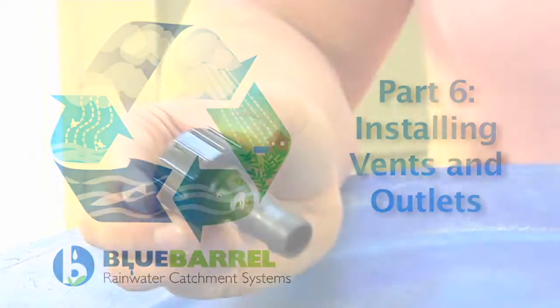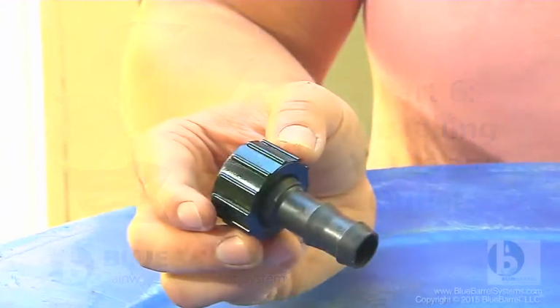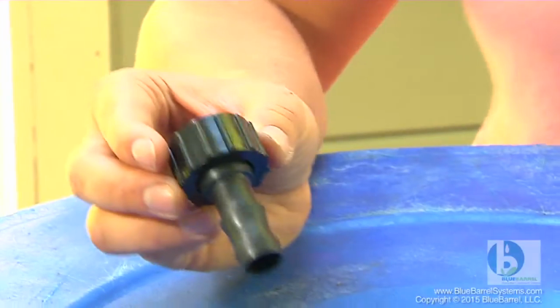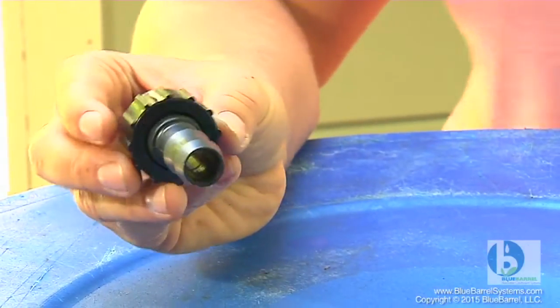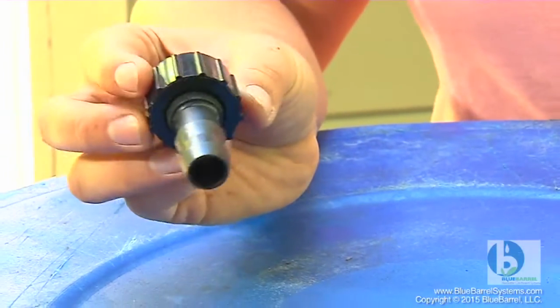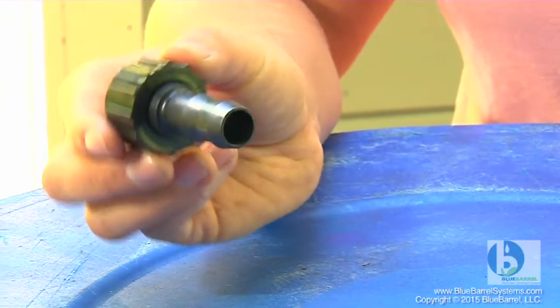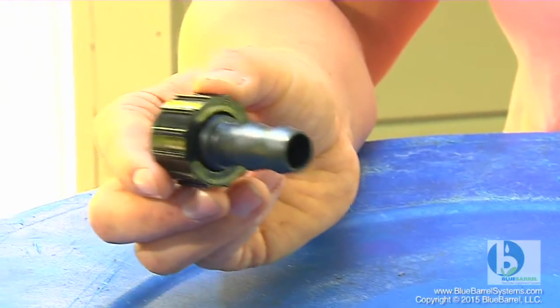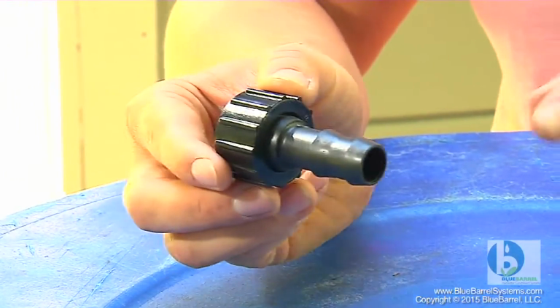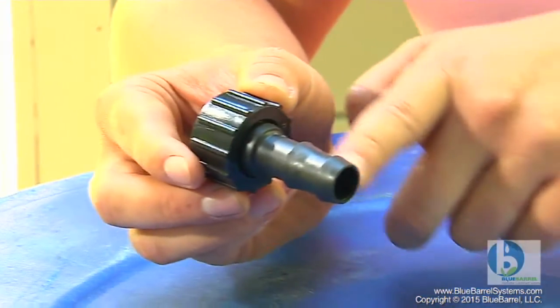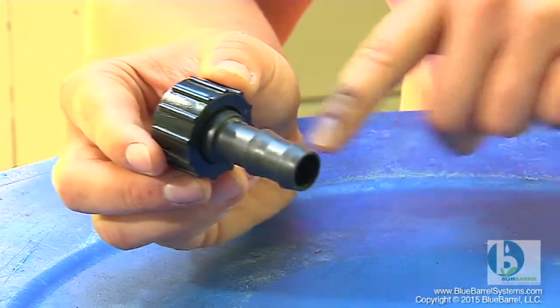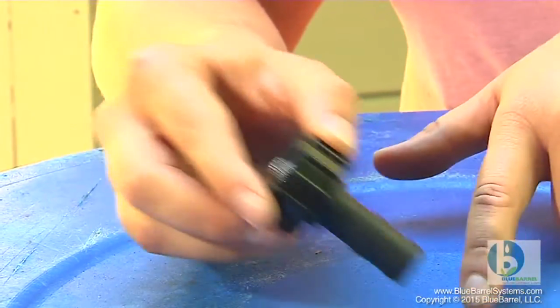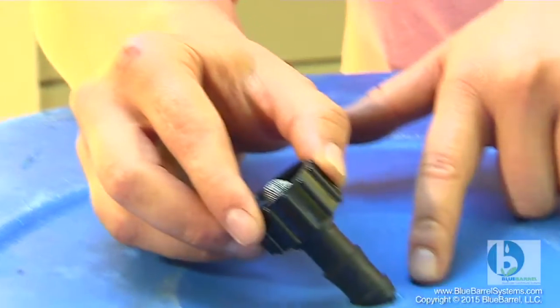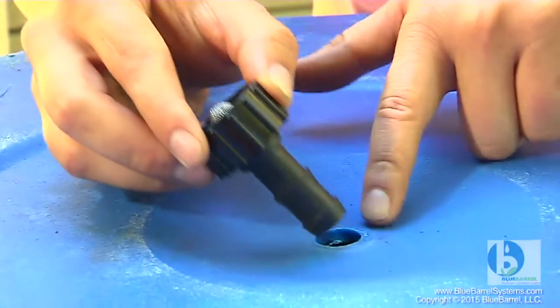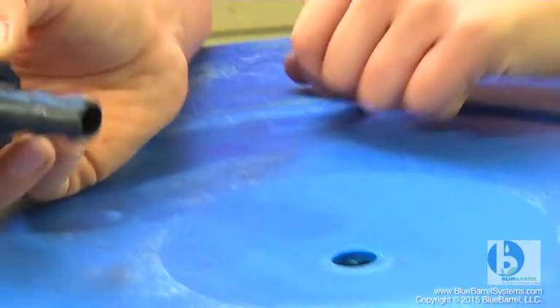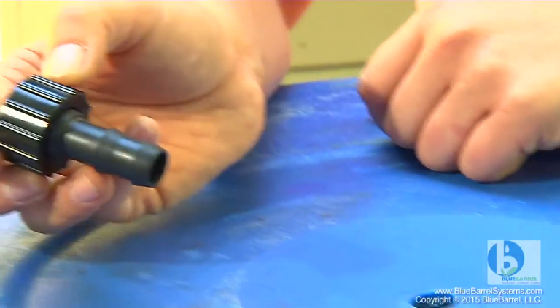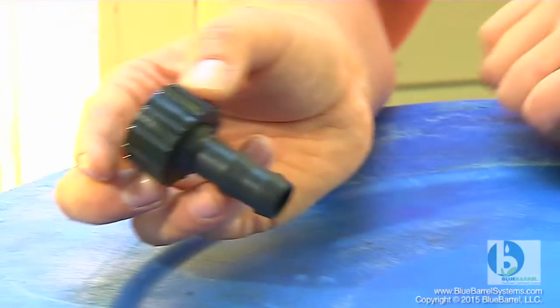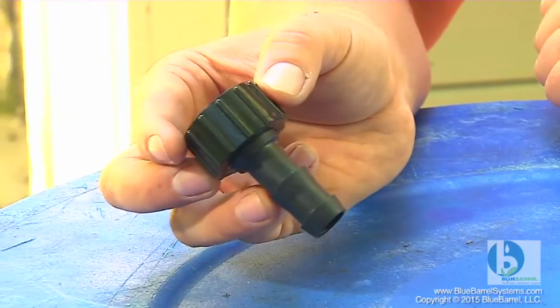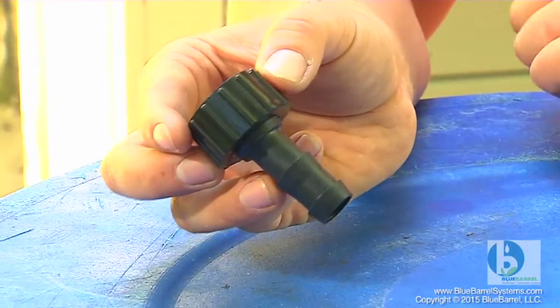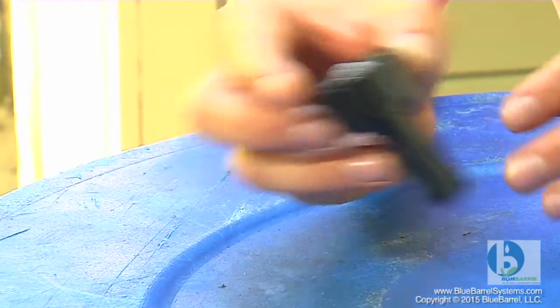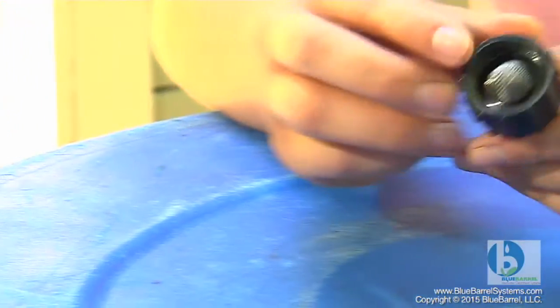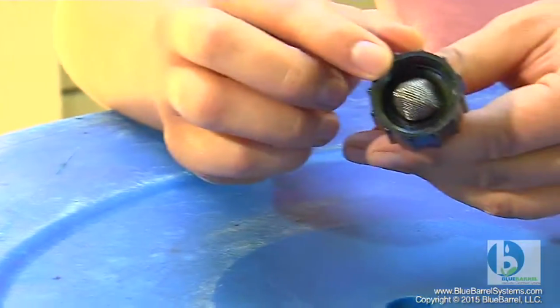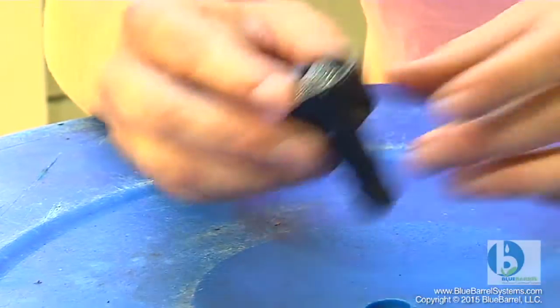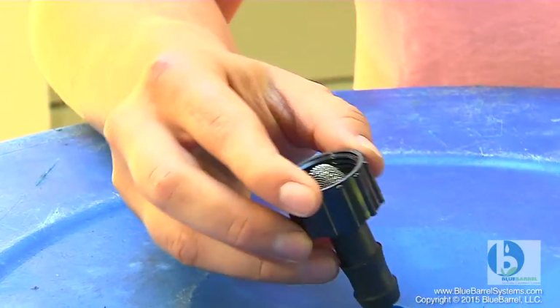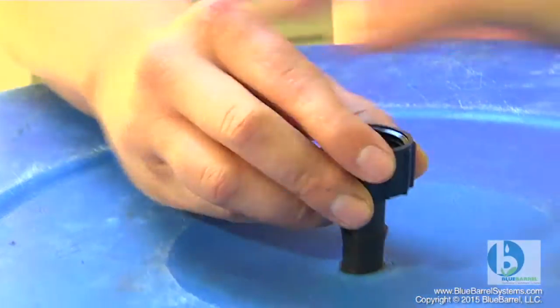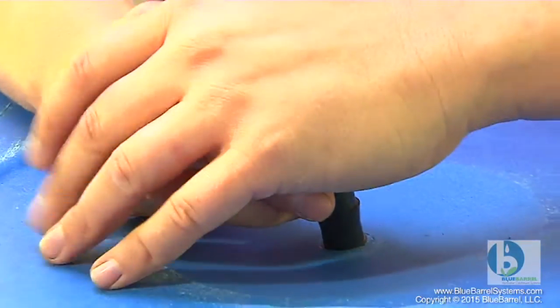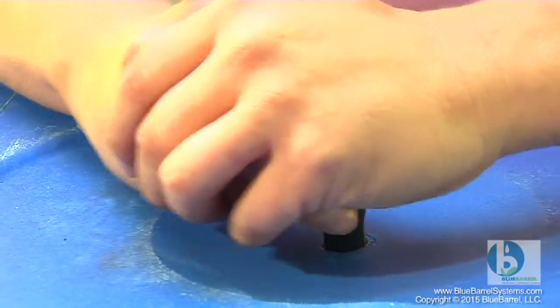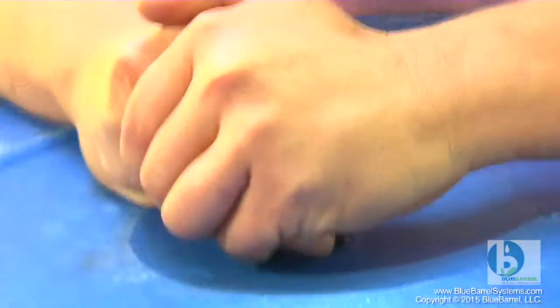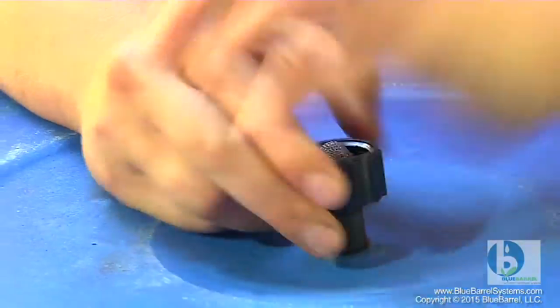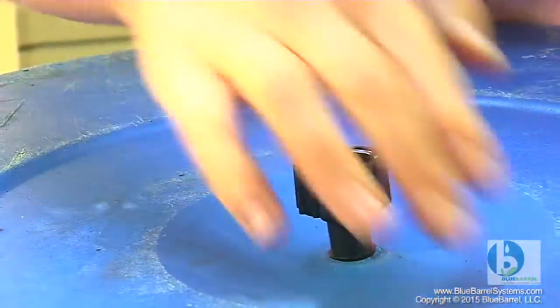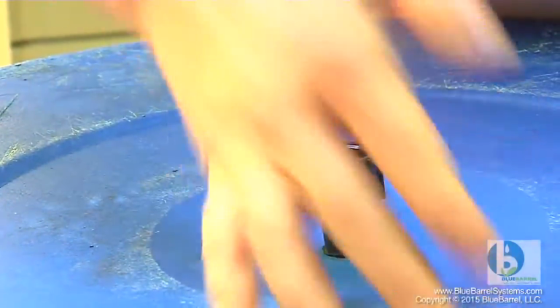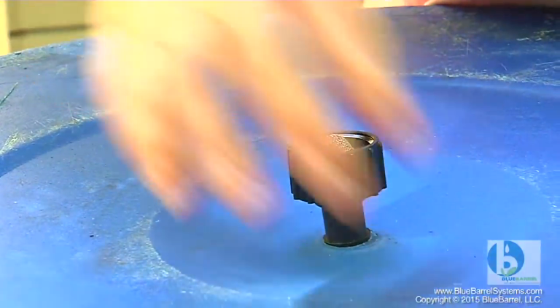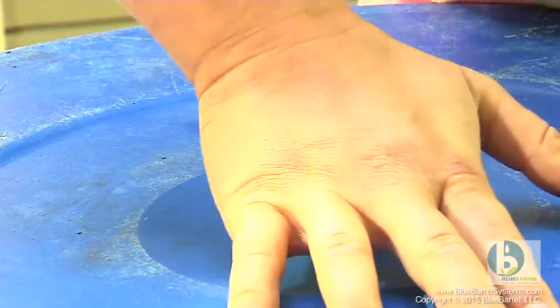One of our finishing touches is to install the vent pieces. These are insert fittings and we're just going to stick them right in these holes that we drilled way back in step one. The vent piece is screened to prevent any insects or leaves from entering your system.